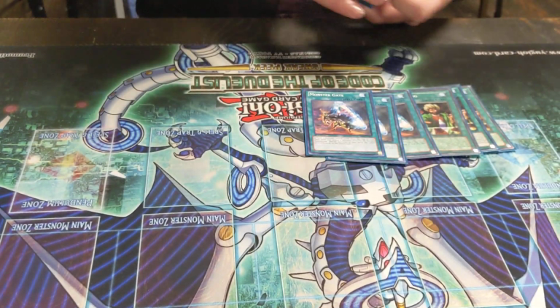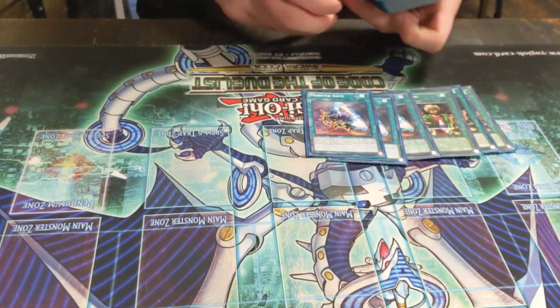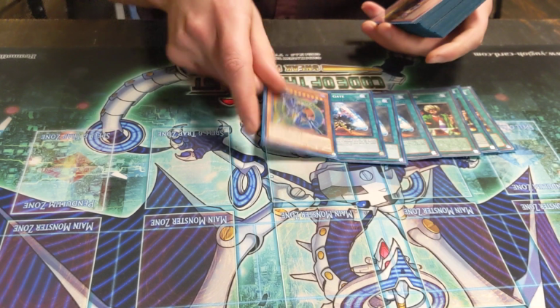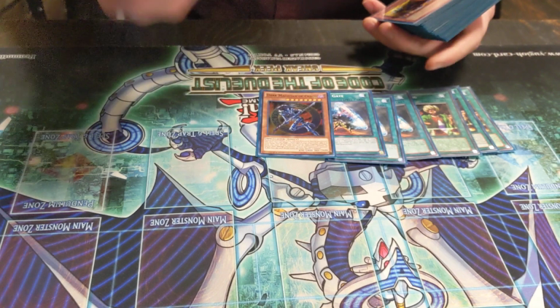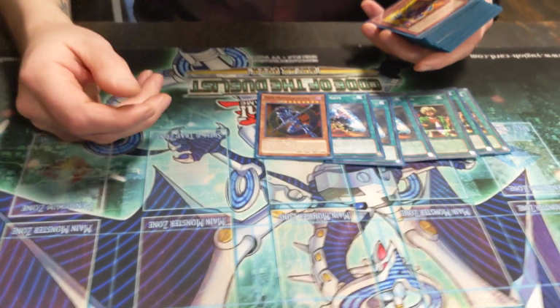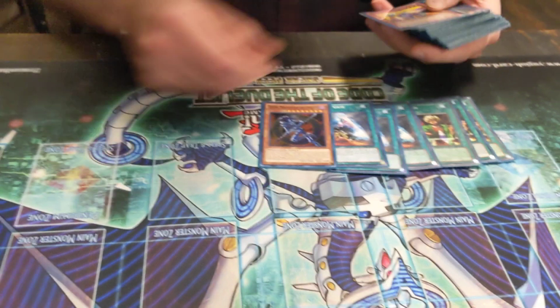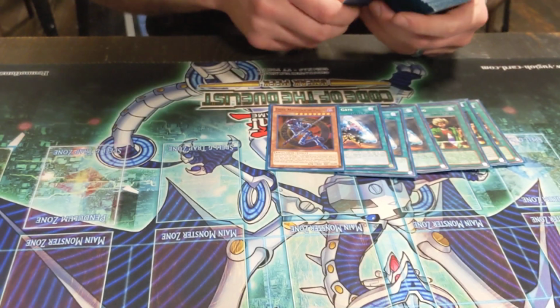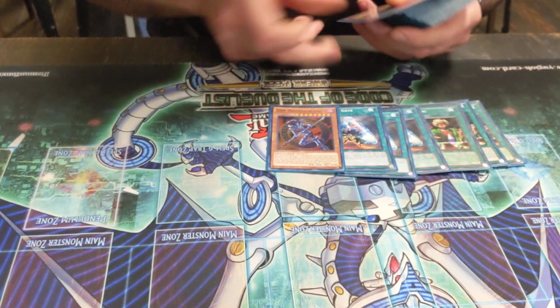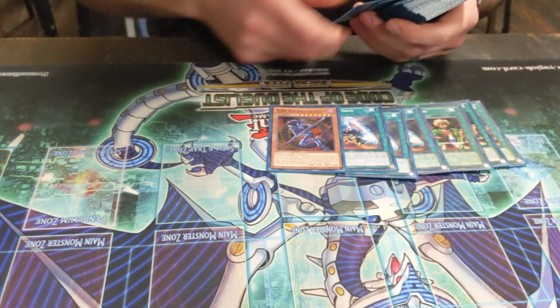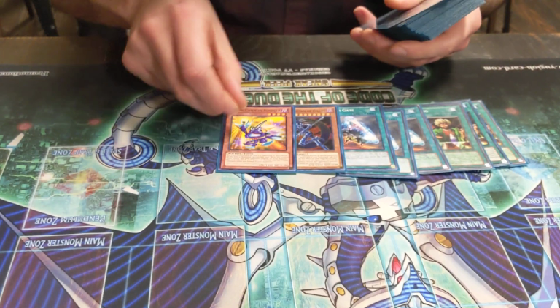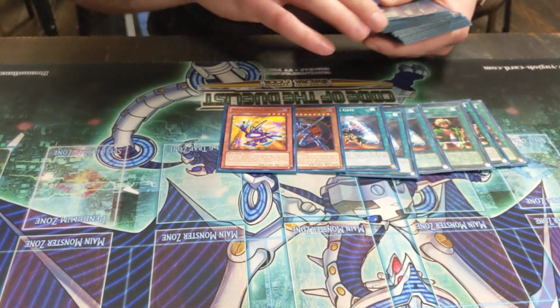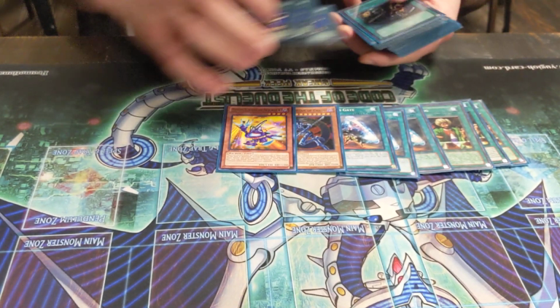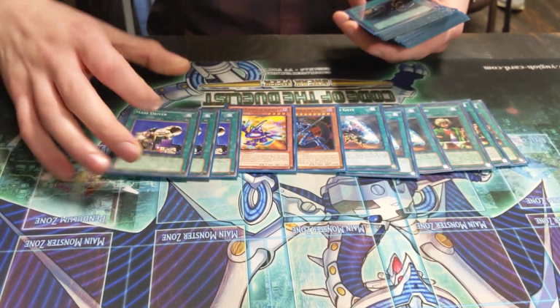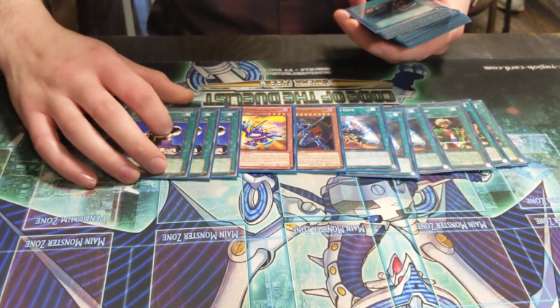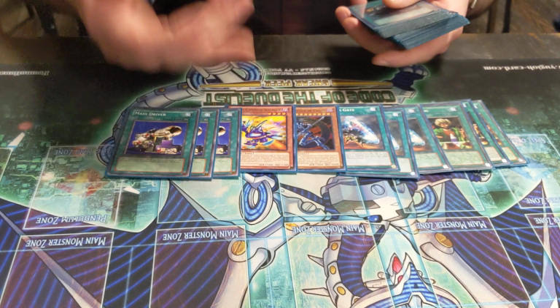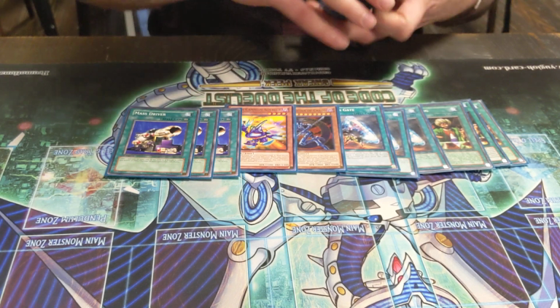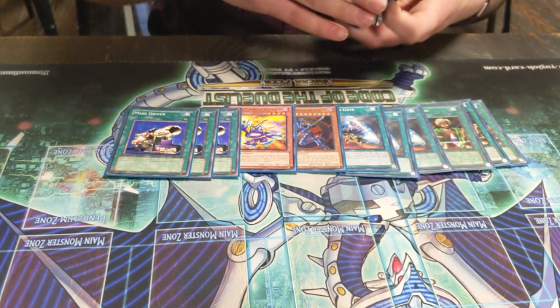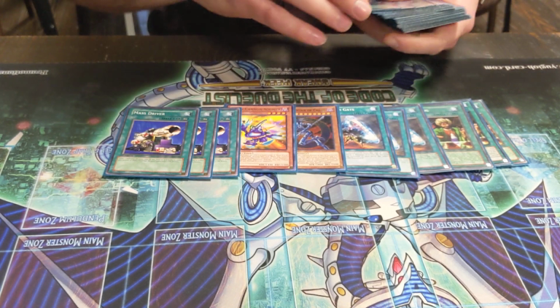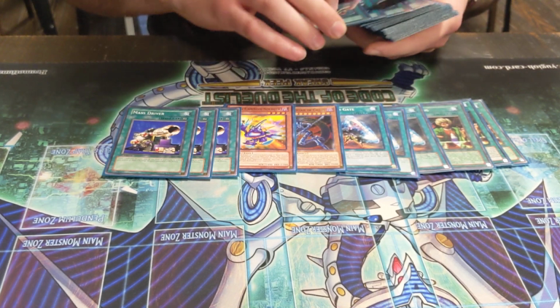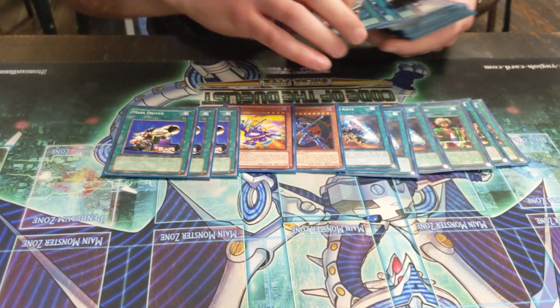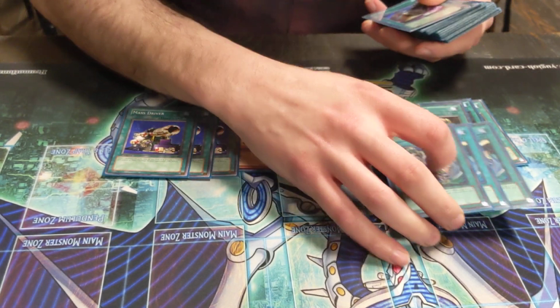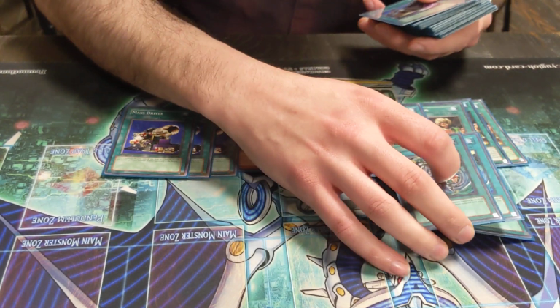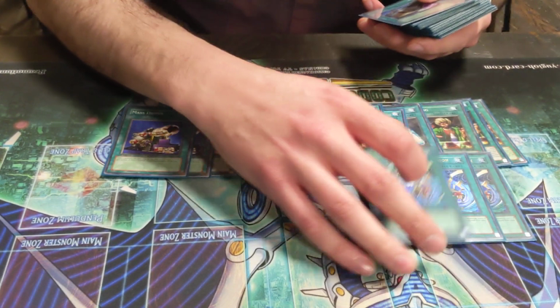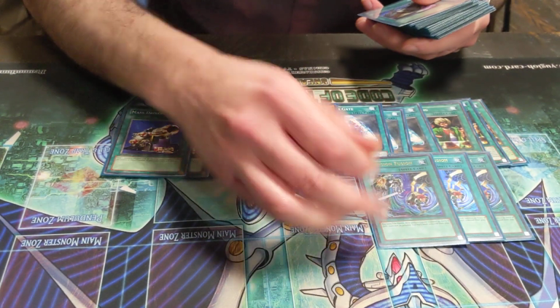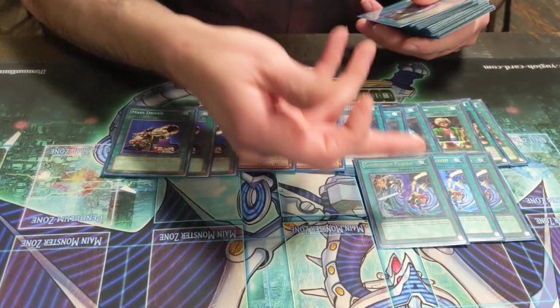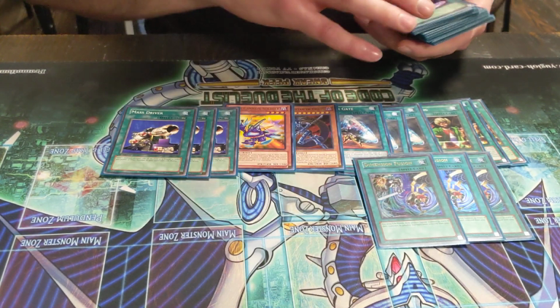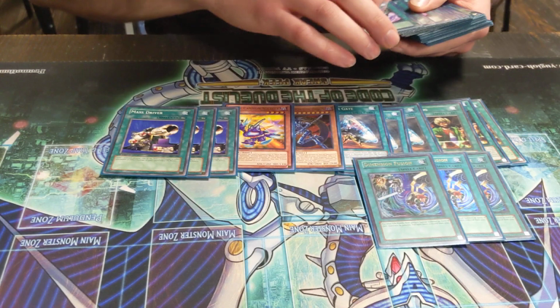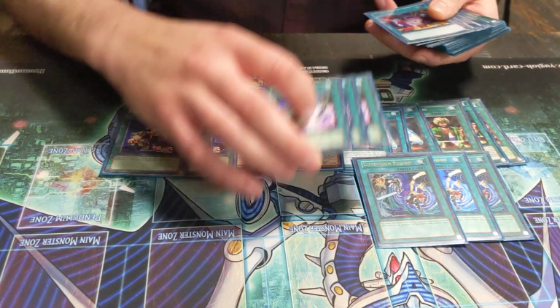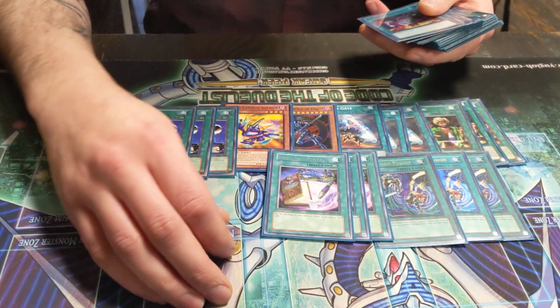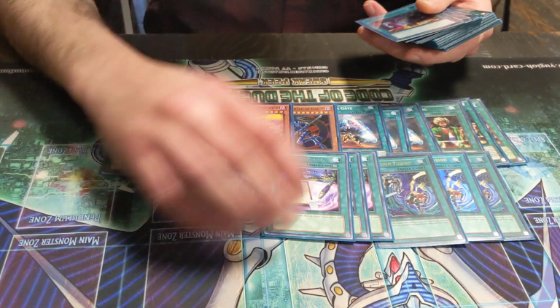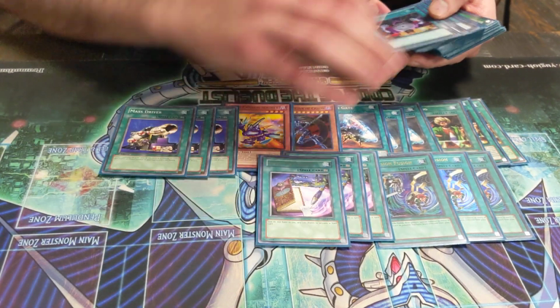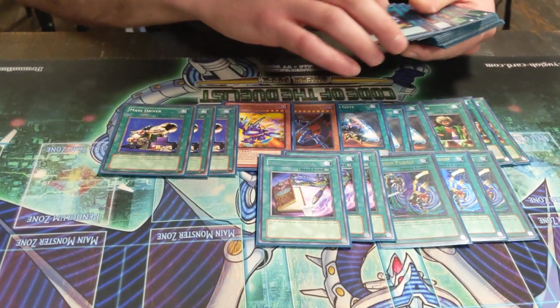The only thing you really want to hit is DMOC. And you want to tribute DMOC with cards like this to burn them, and then you bring them back with D-Fusion, which you do for free with Spell Economics.